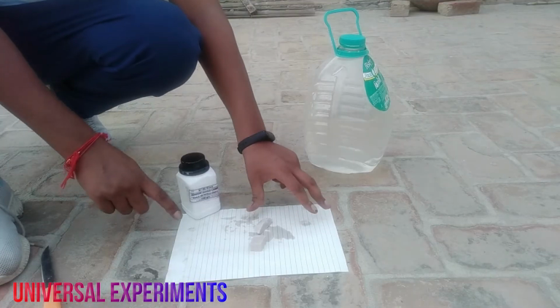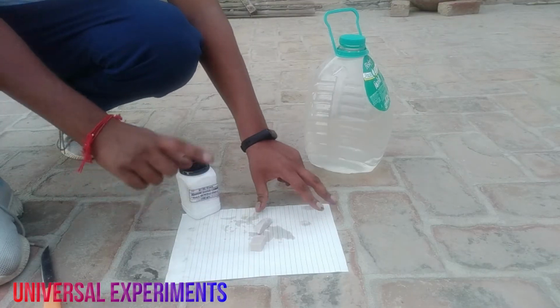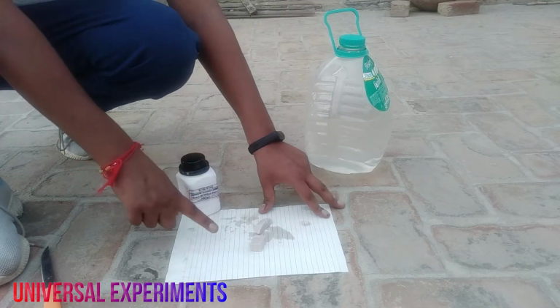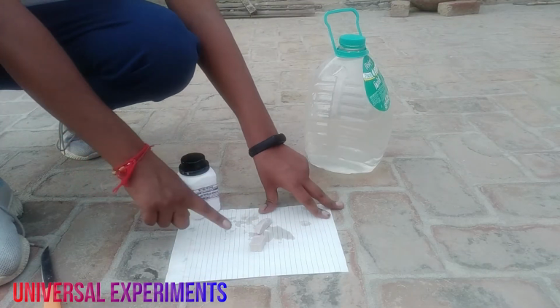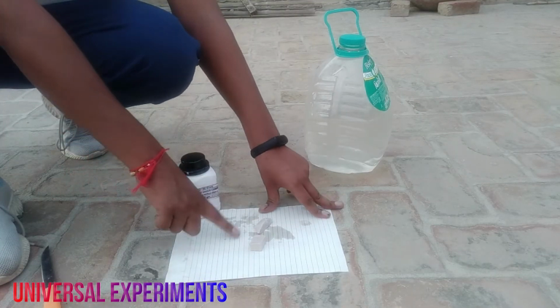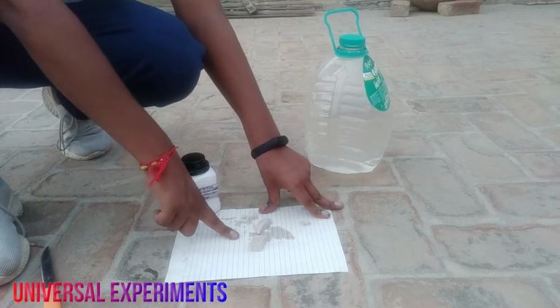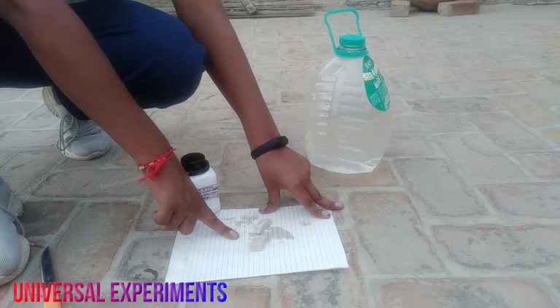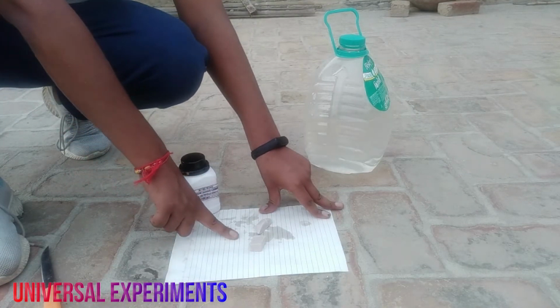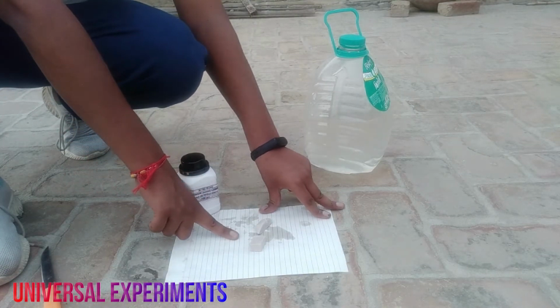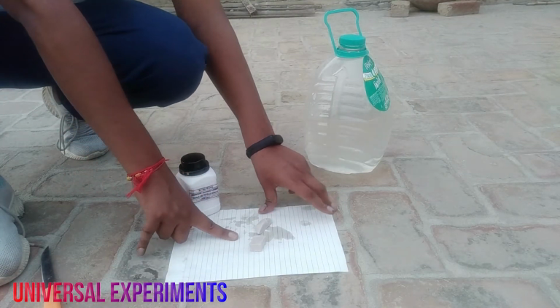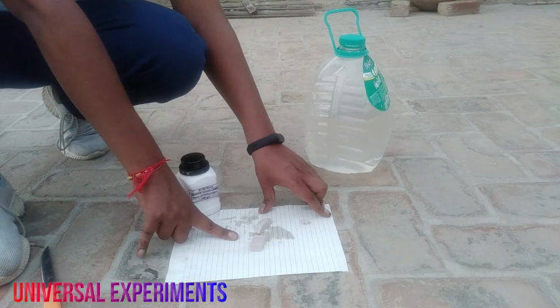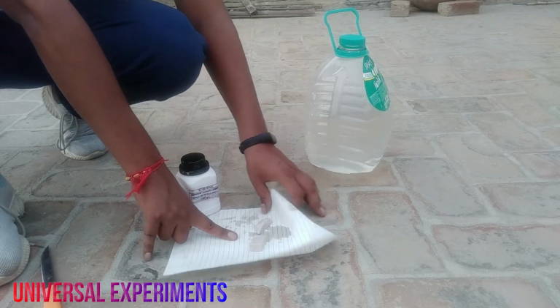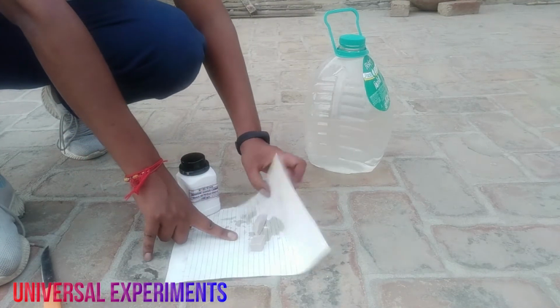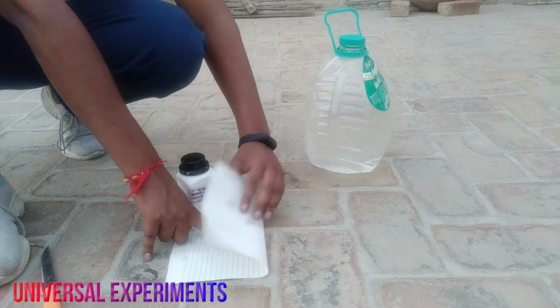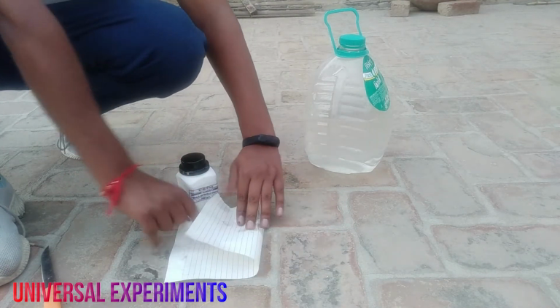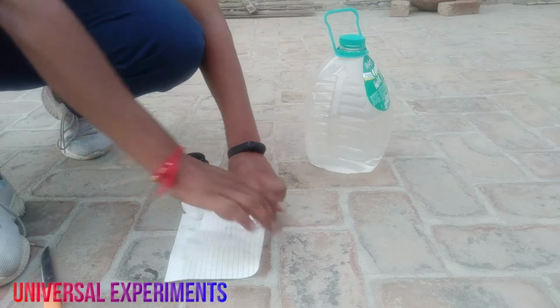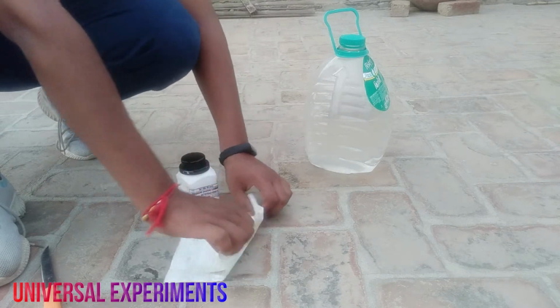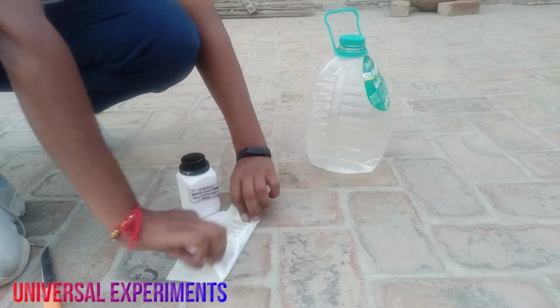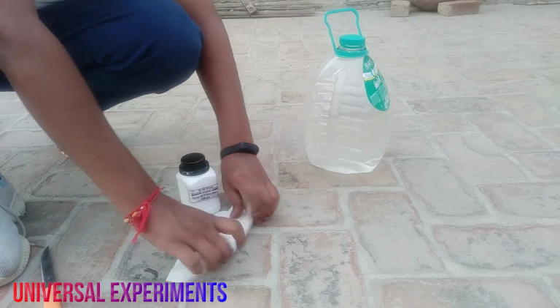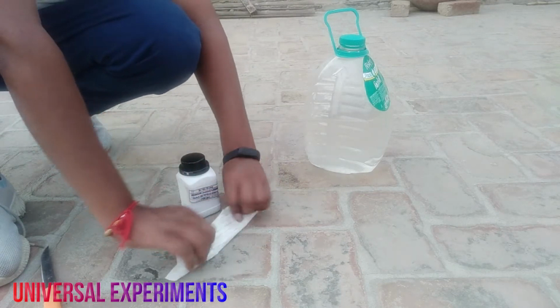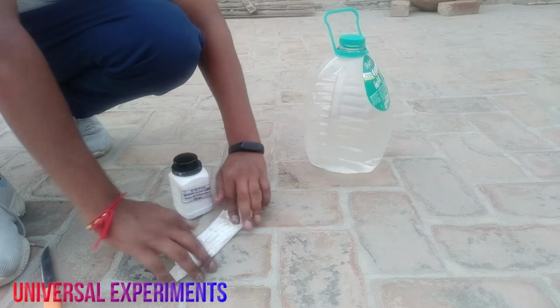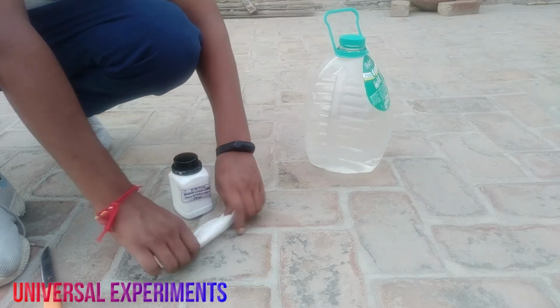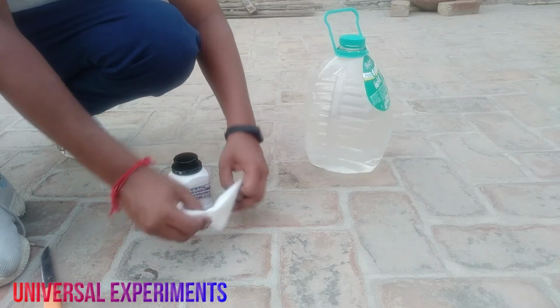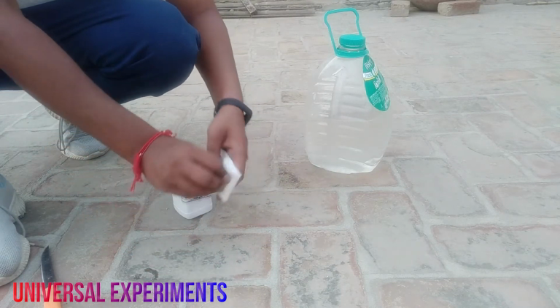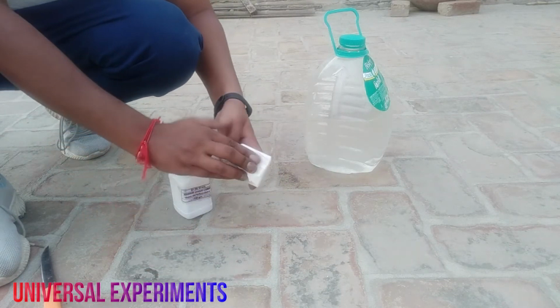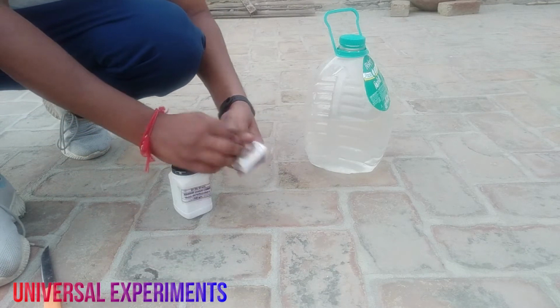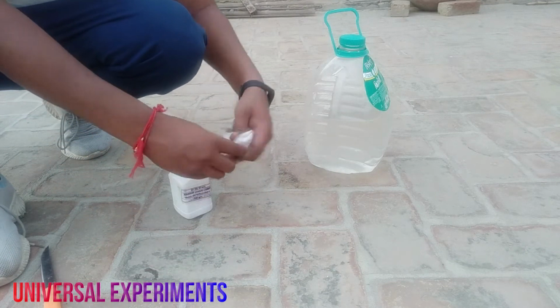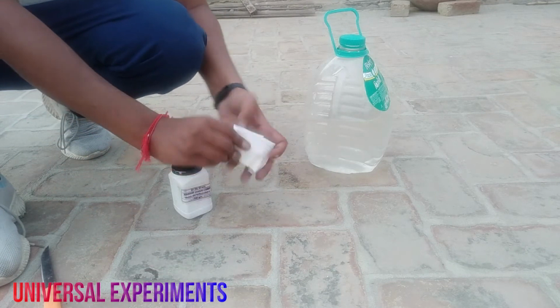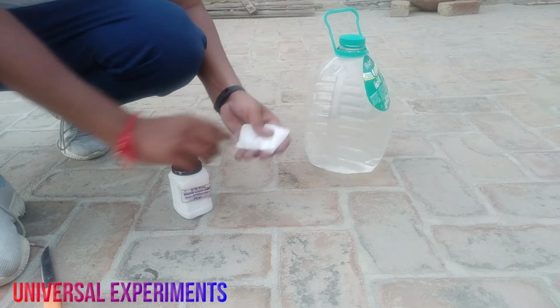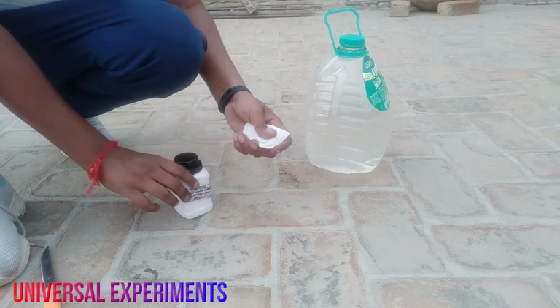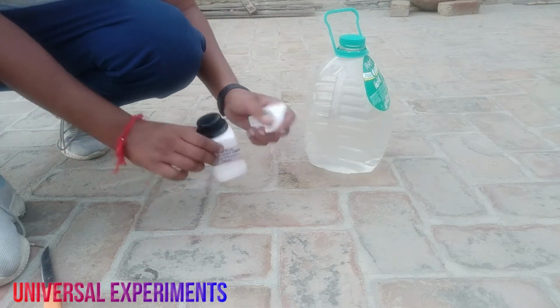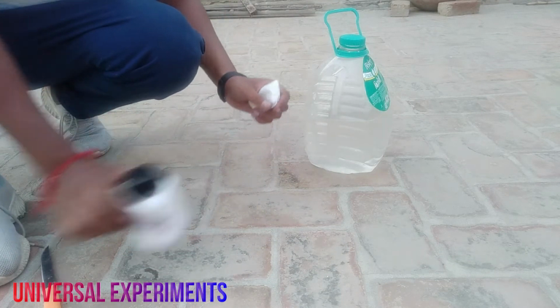Now we have released 2 sodium metal. Now let's wrap it up and put it in the bottle.